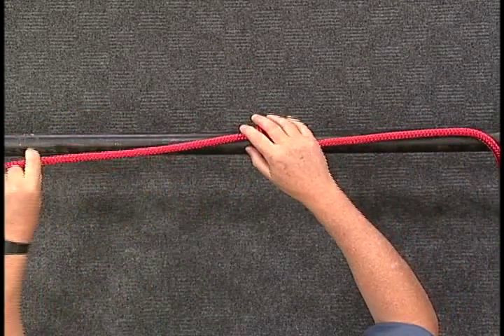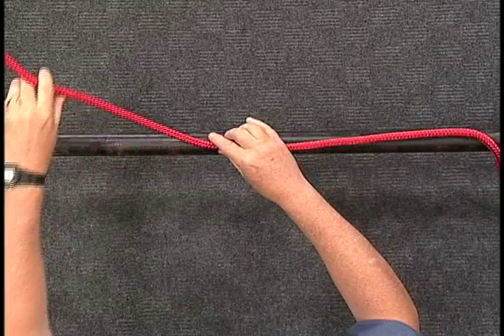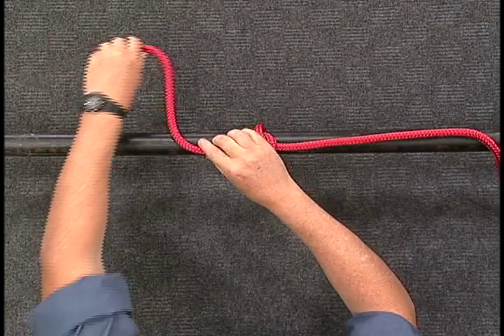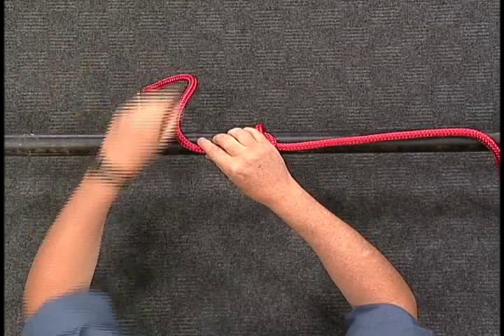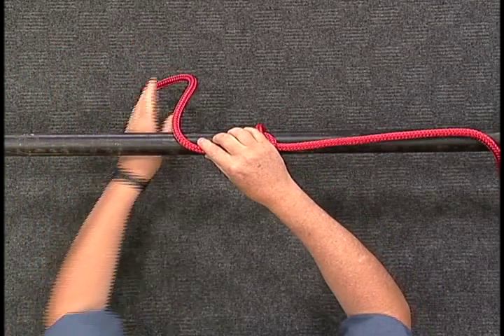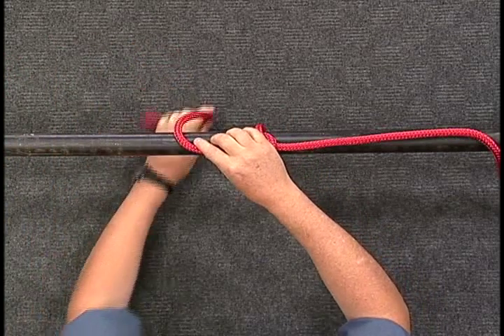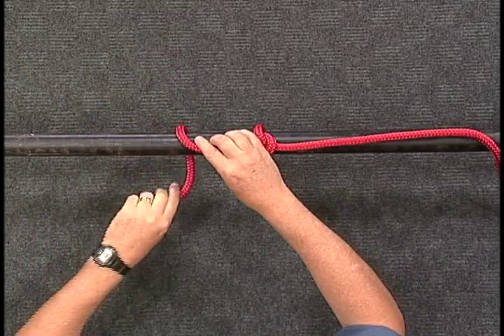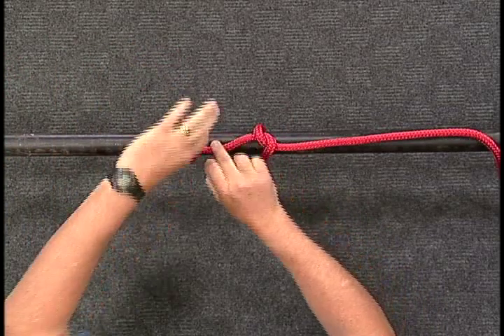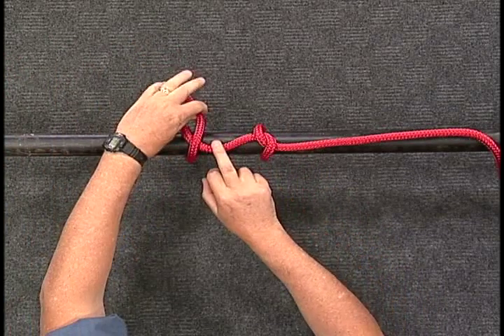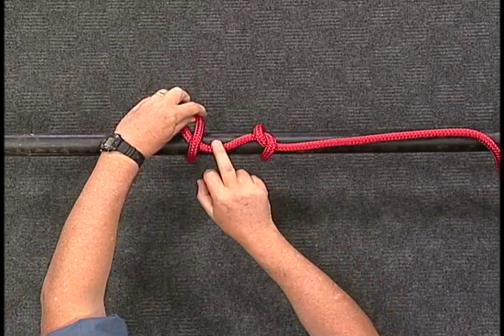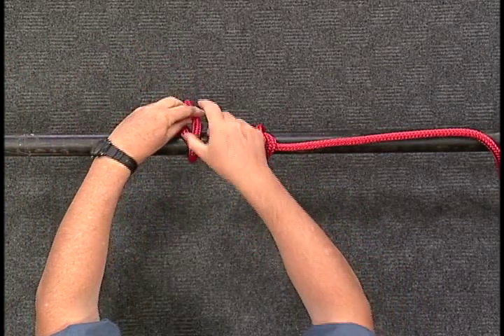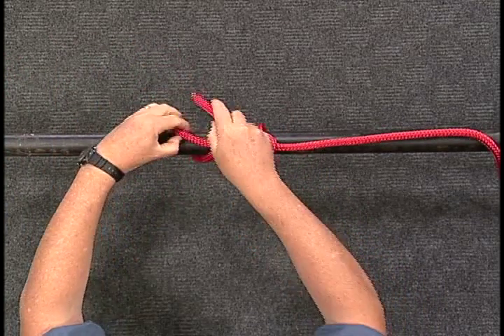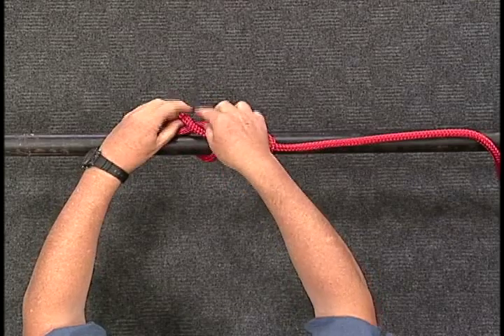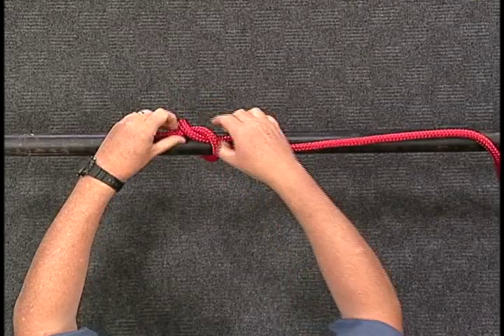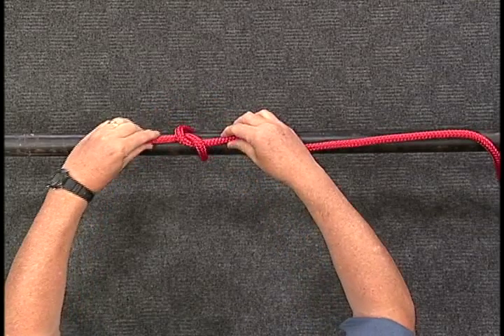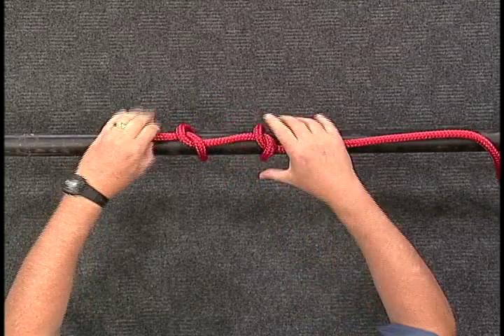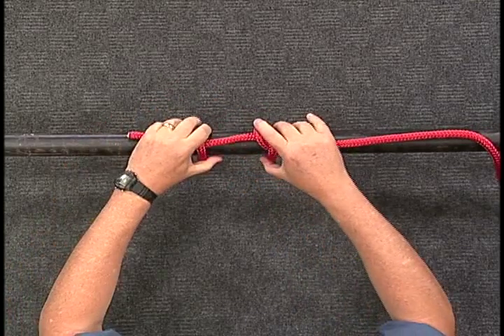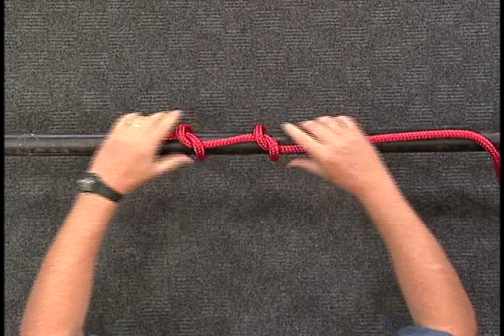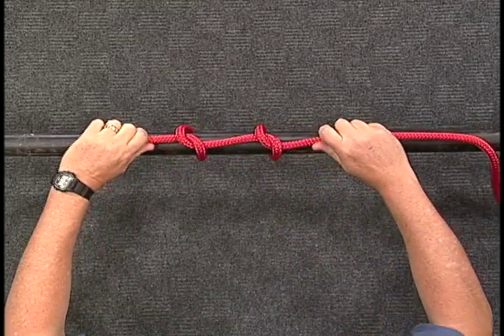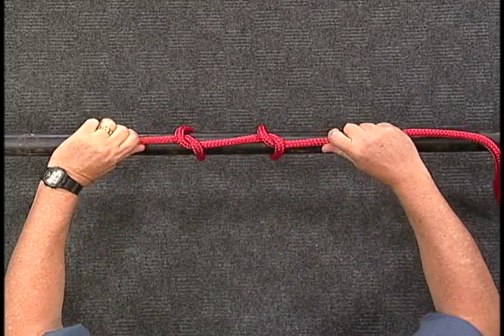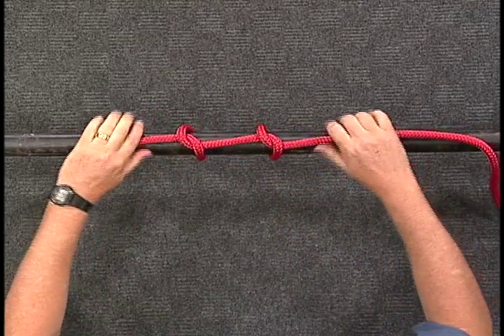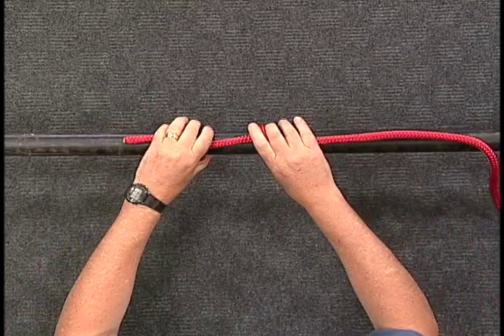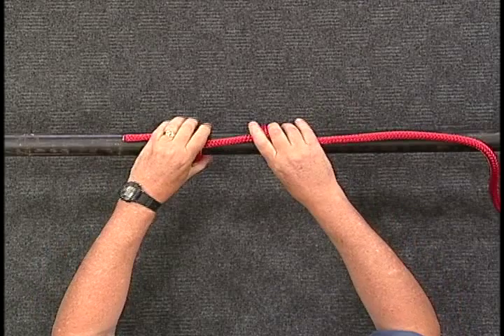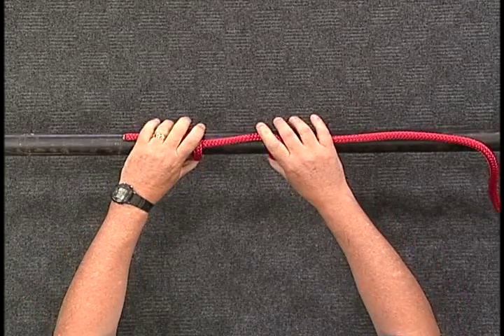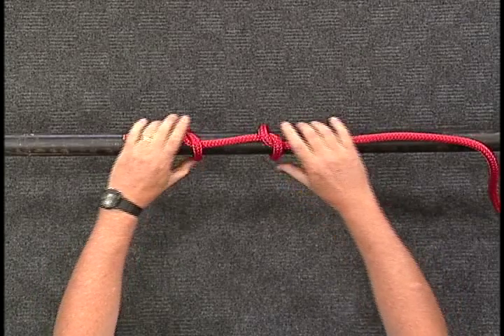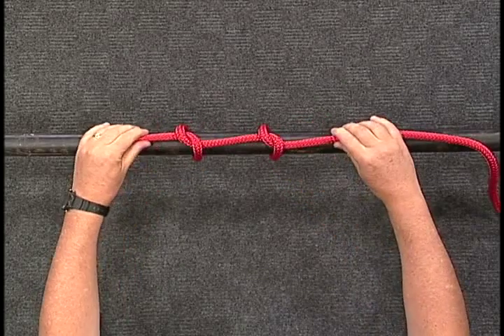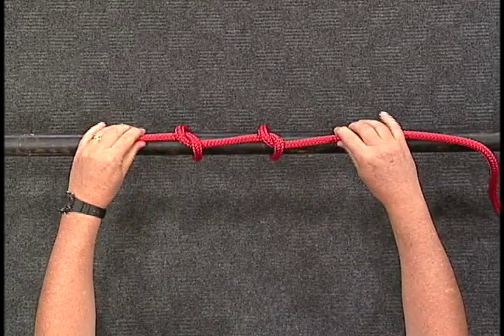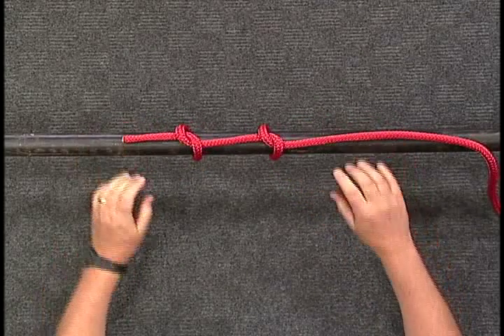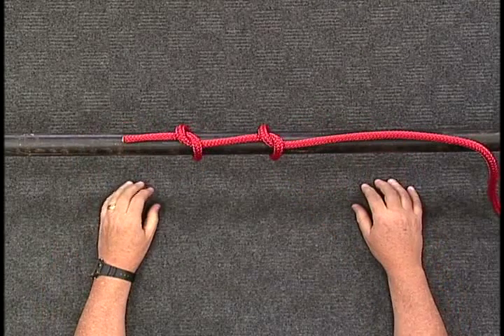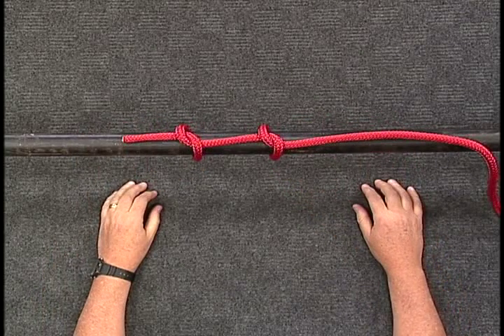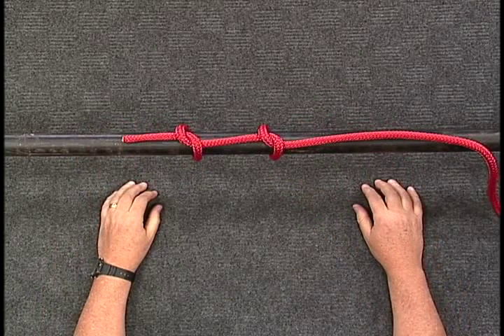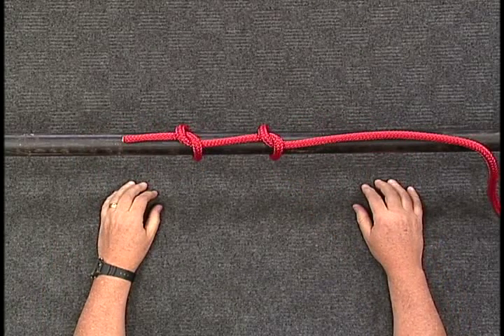To continue the hitch, carry the working end along the spar and perform exactly the same turn and tuck. It doesn't matter if you hitch to the left or the right, as long as you continue to hitch in the same direction.